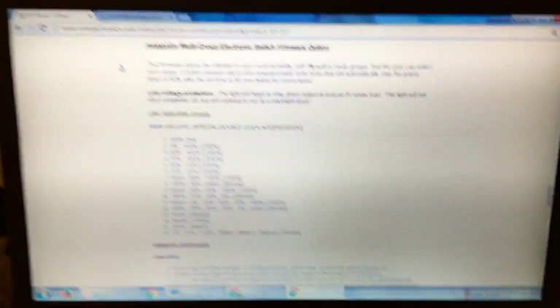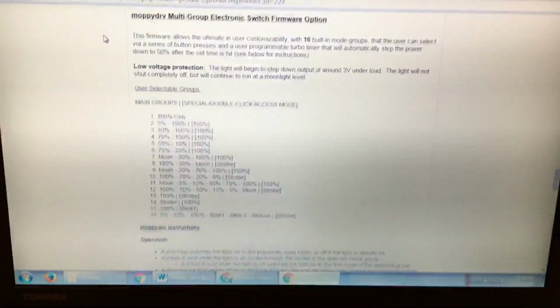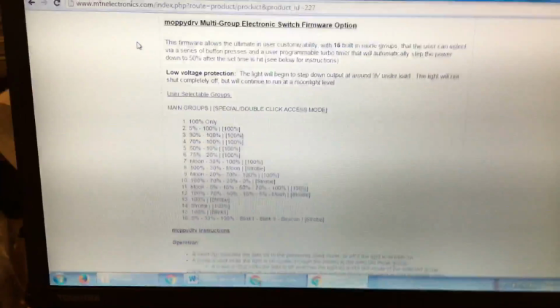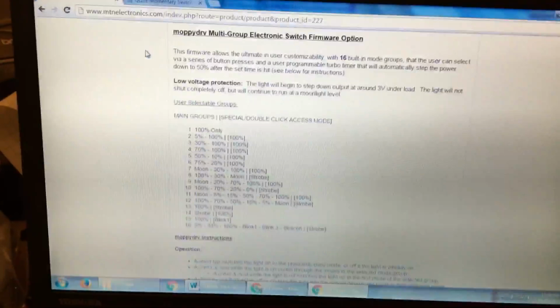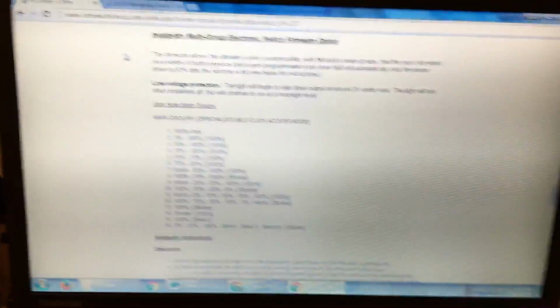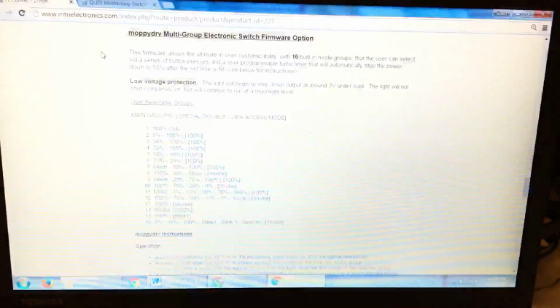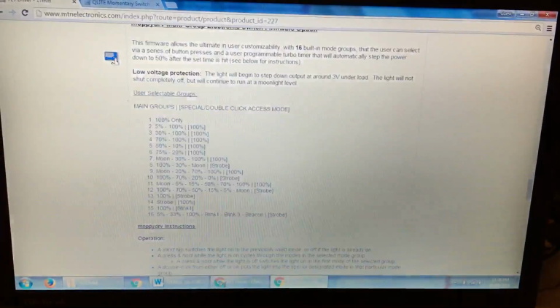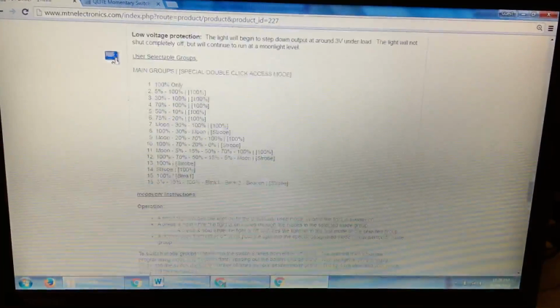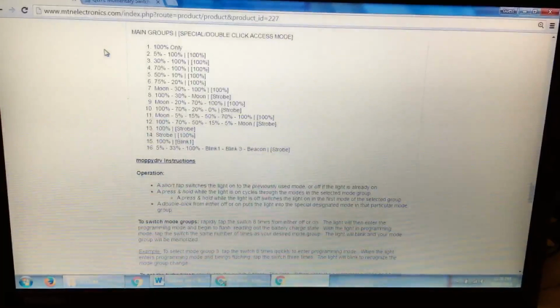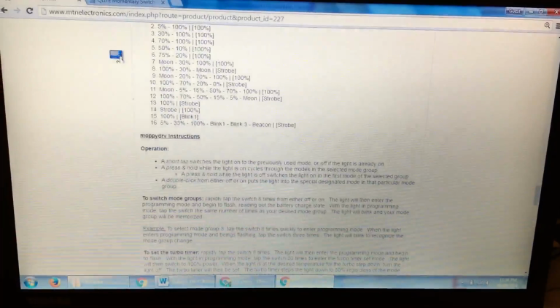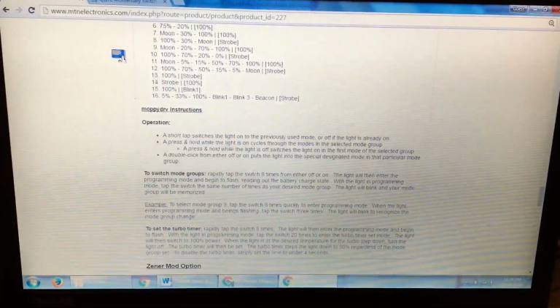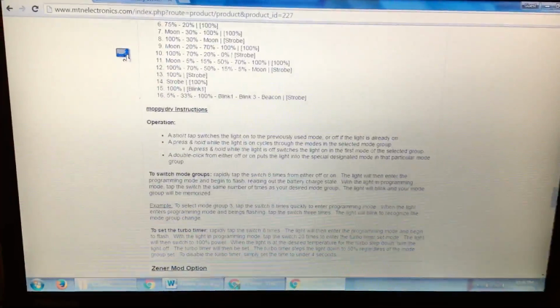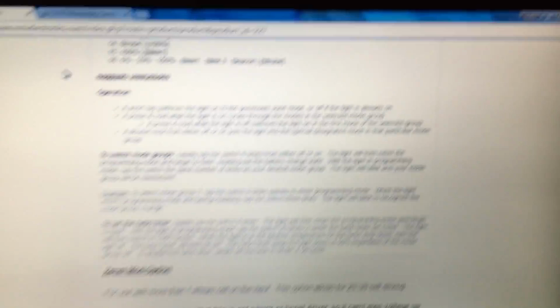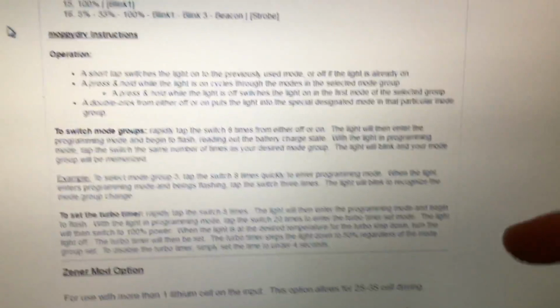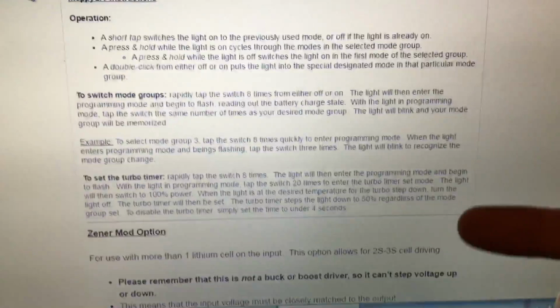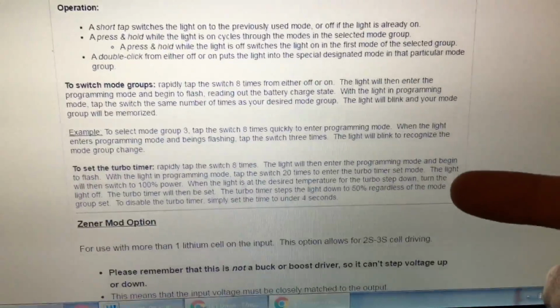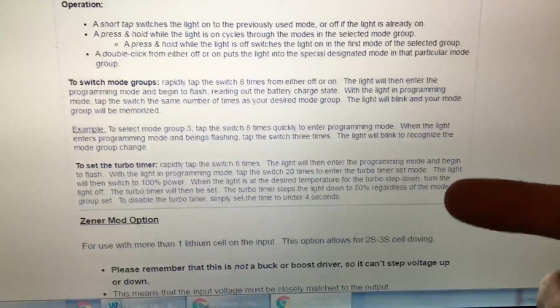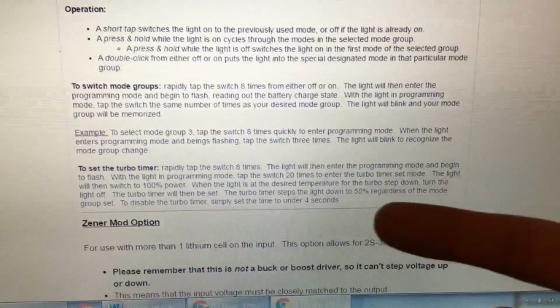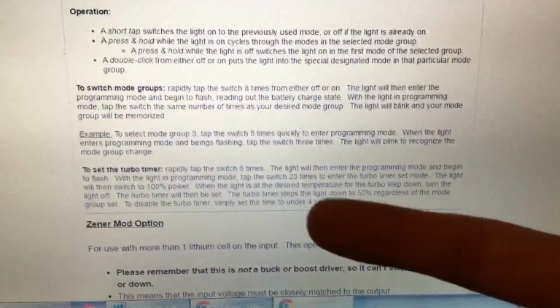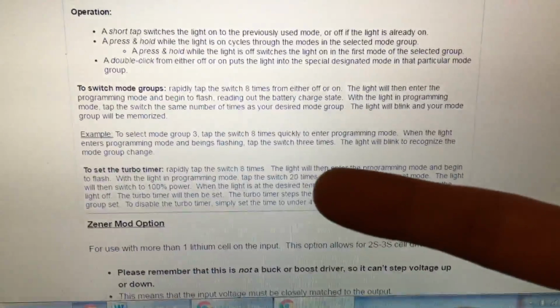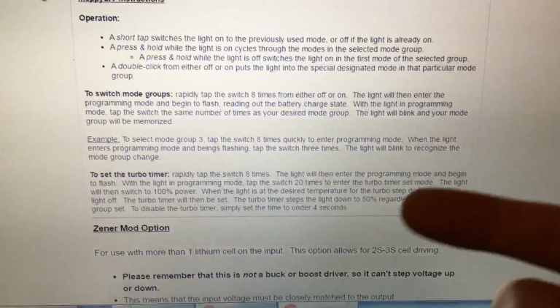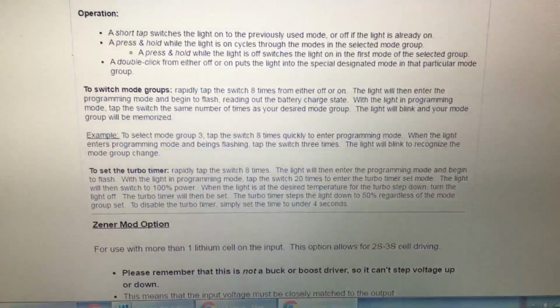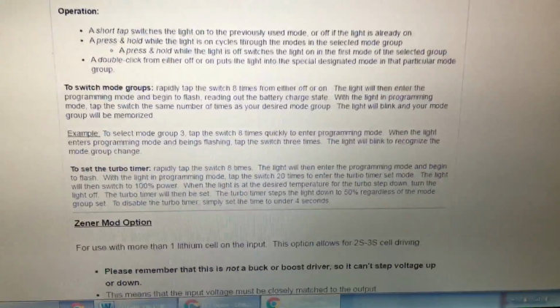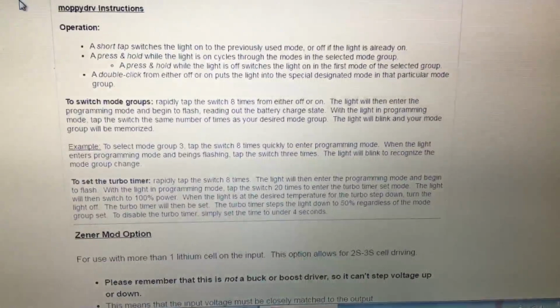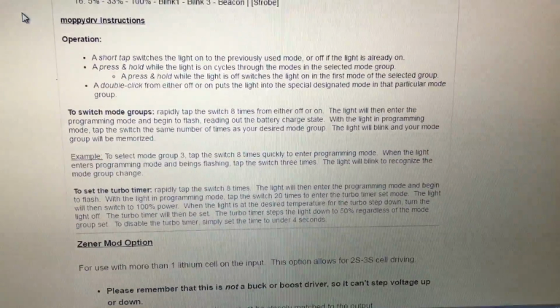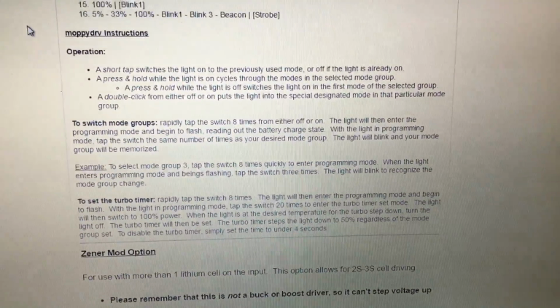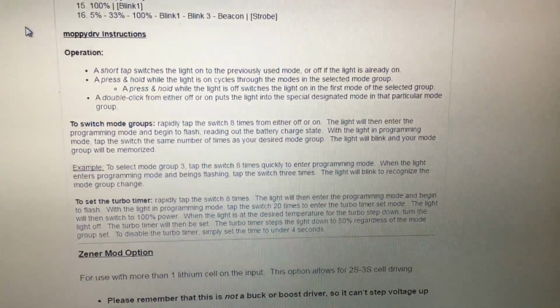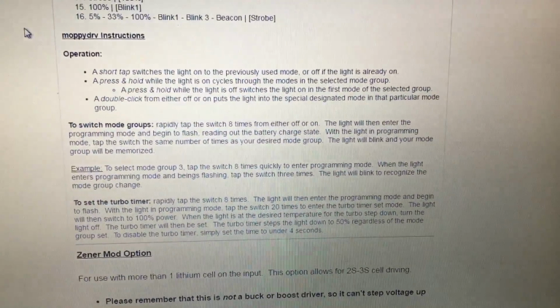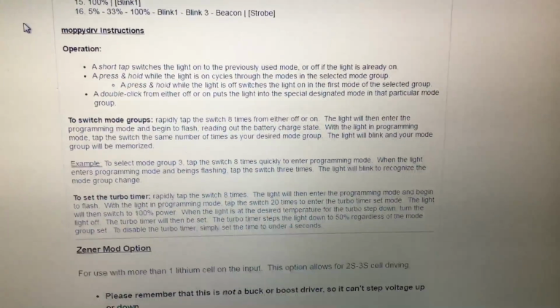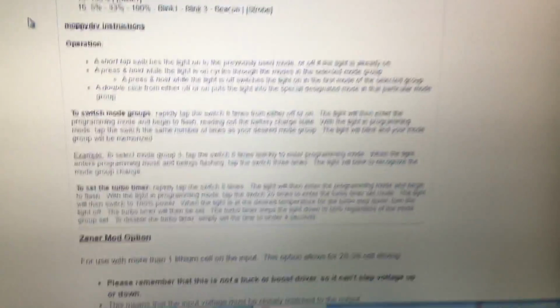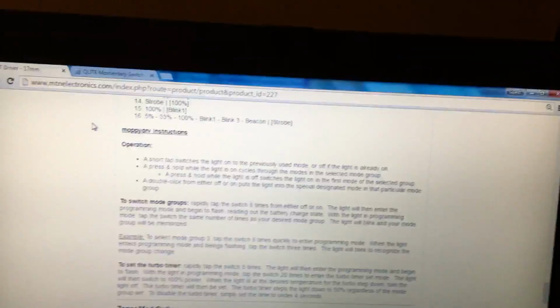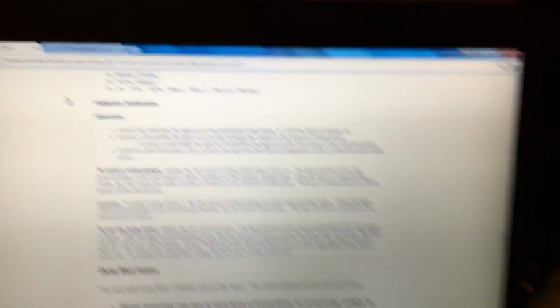It's very easy to use. And it's got turbo timer which you can set up — I think up to 20 minutes — it'll drop down to 50%, and that's pretty awesome.